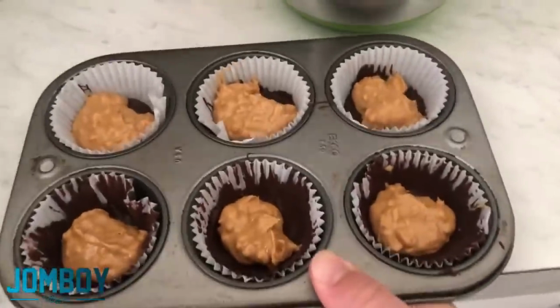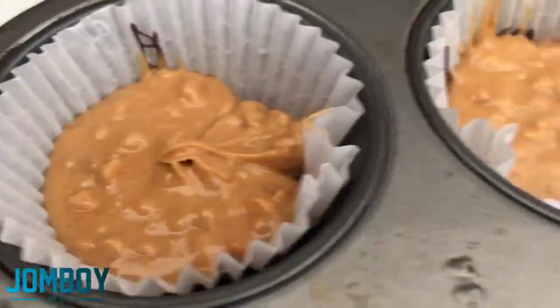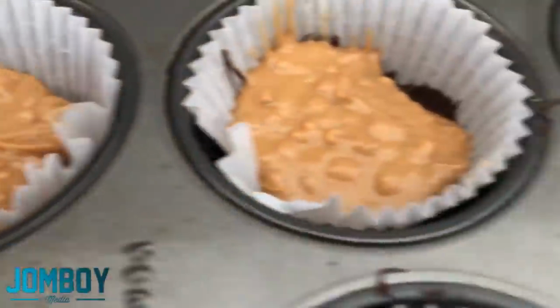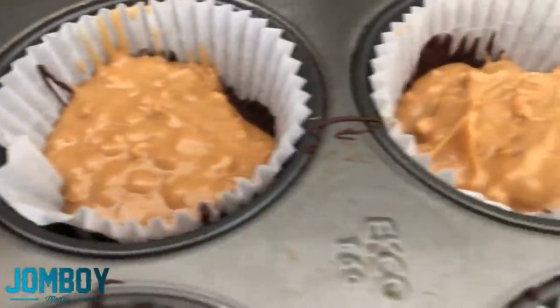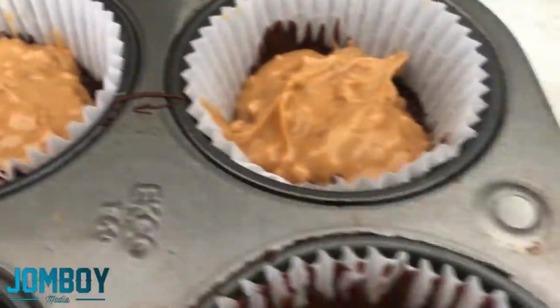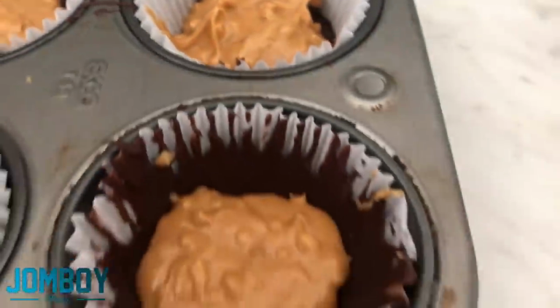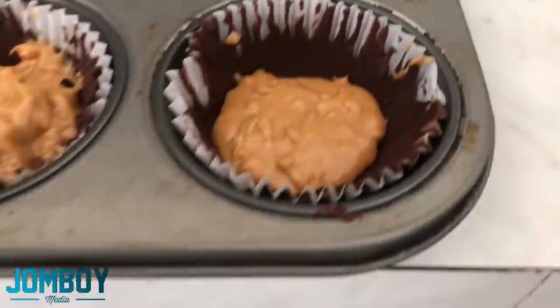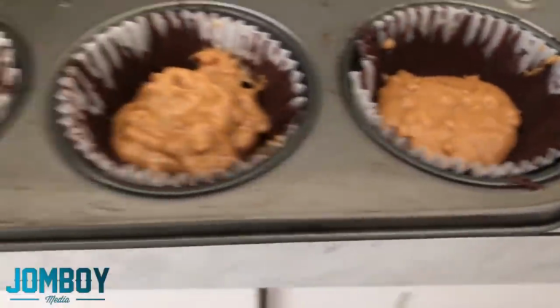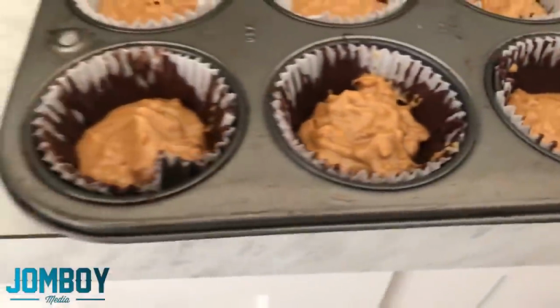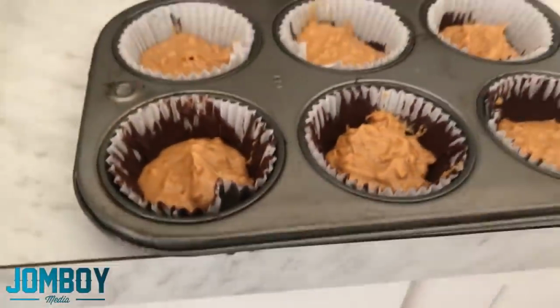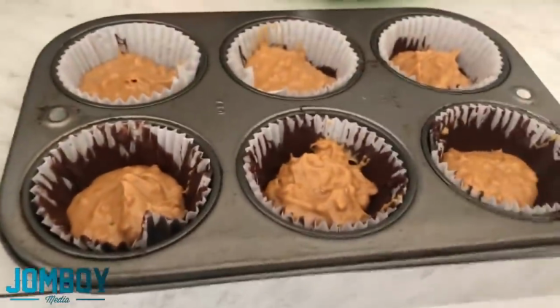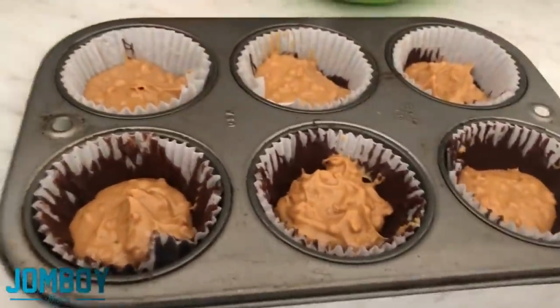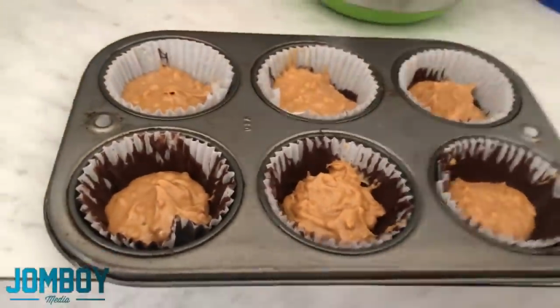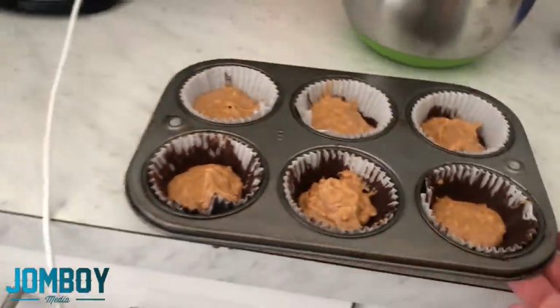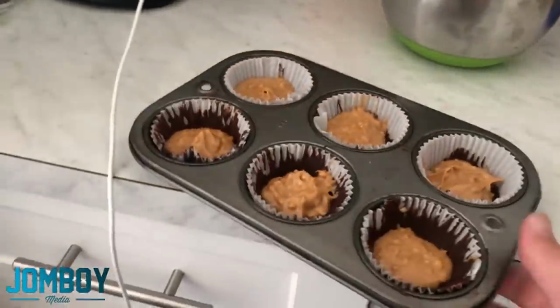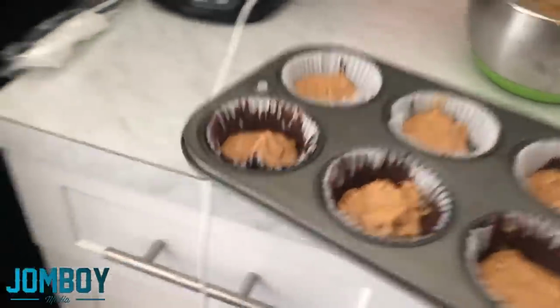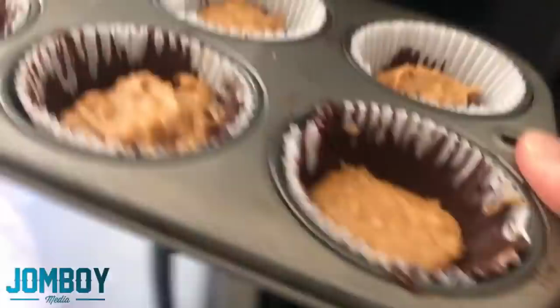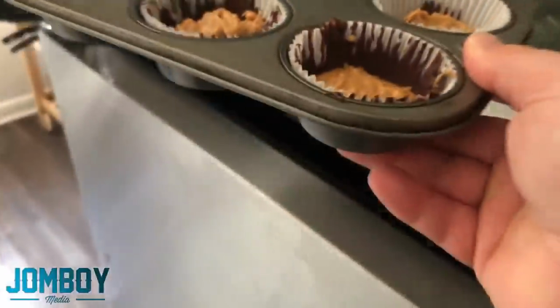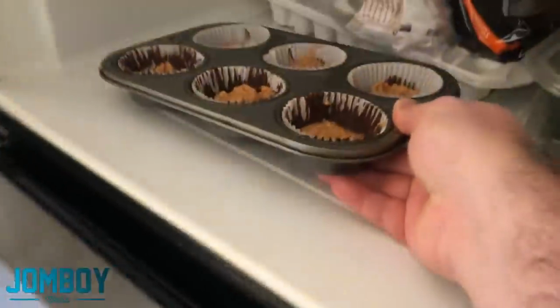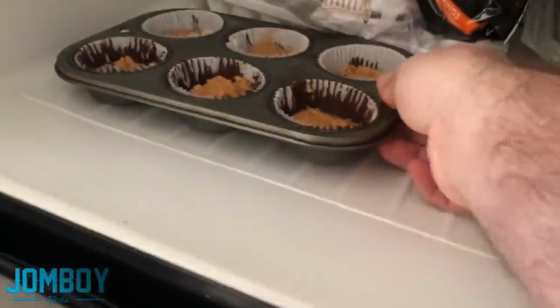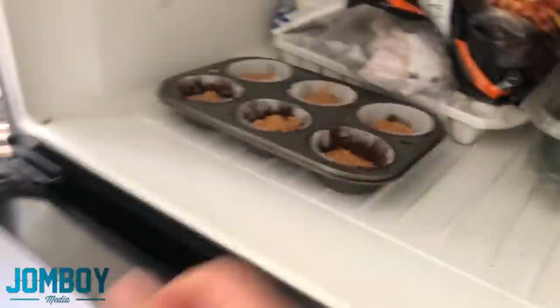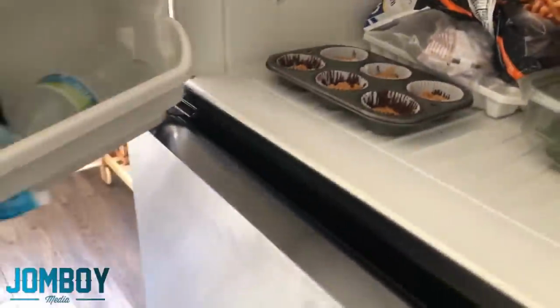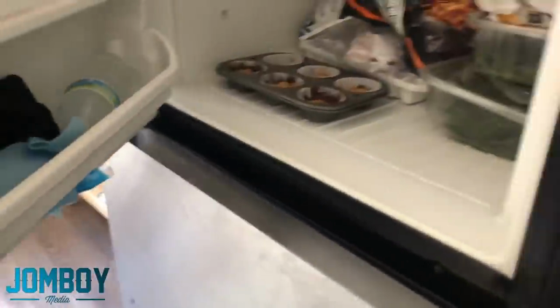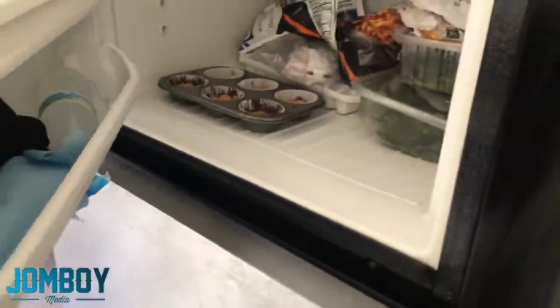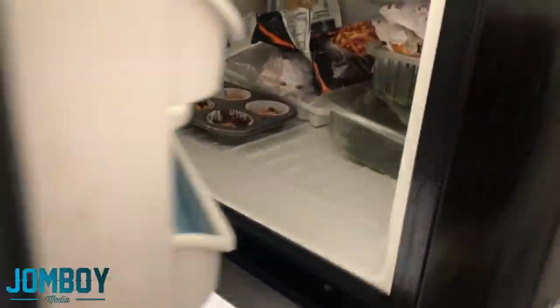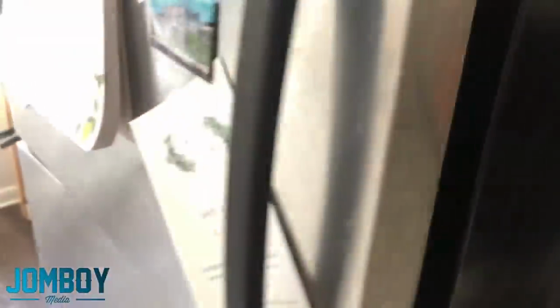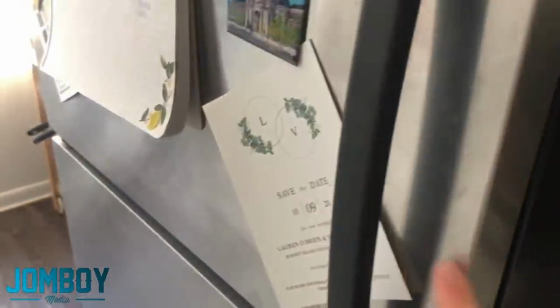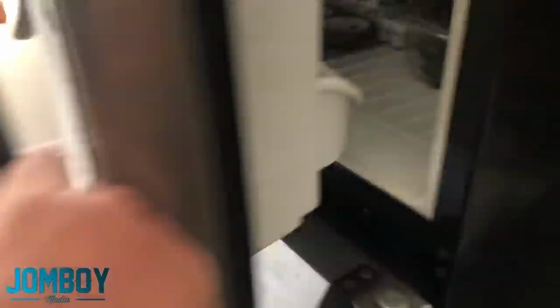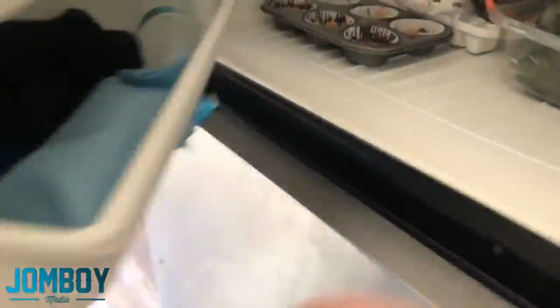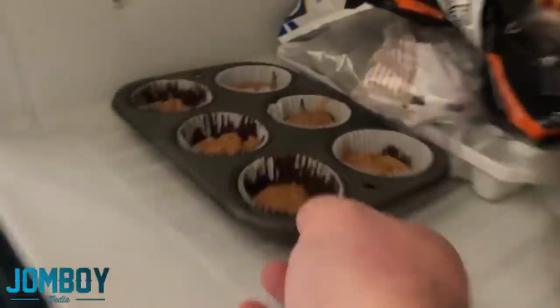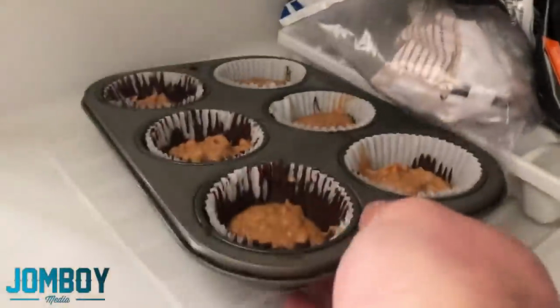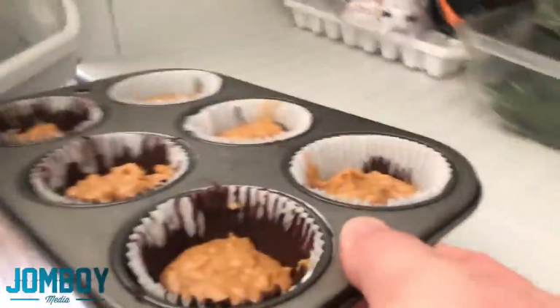Slam that down on the counter, see if it flattens it out. Oh, it kind of worked. It kind of didn't work. It works. Look really good, right? I'm going to put that back in the freezer for another 15 minutes, freeze it all up, go to the store, do something. Psych — can't do that because everyone's dying.